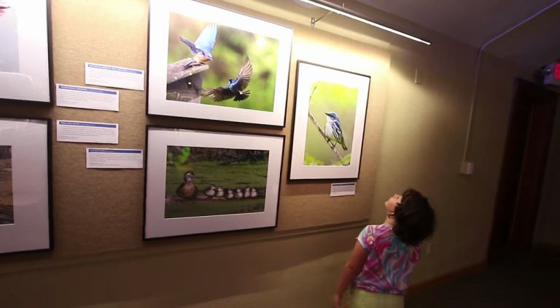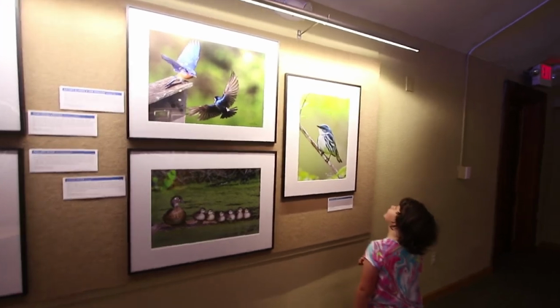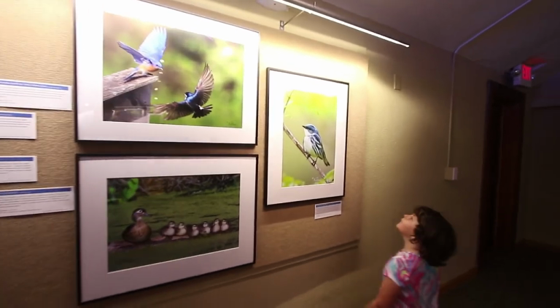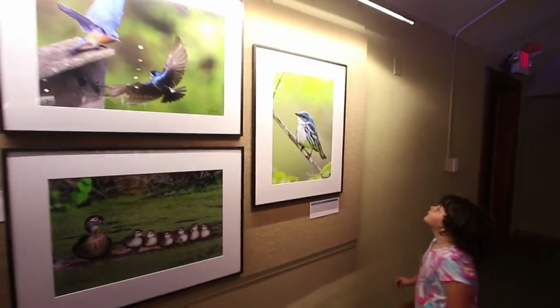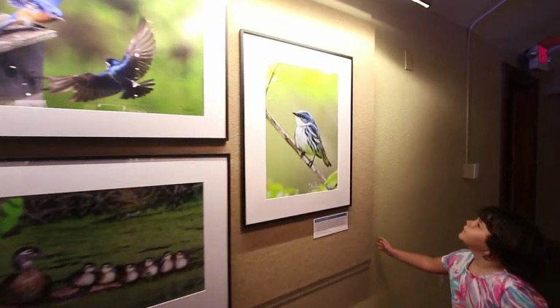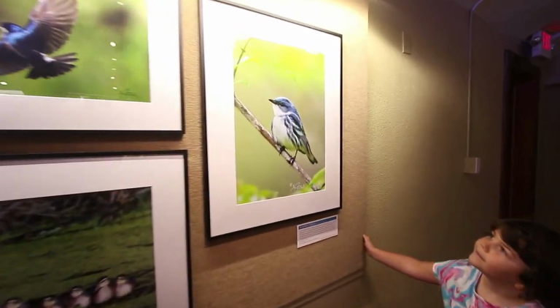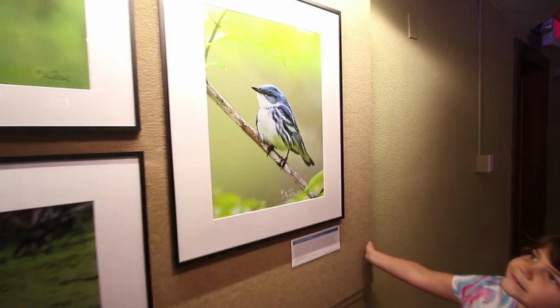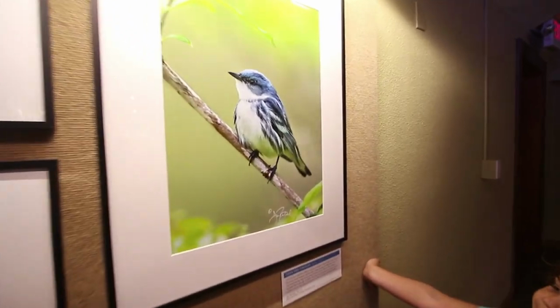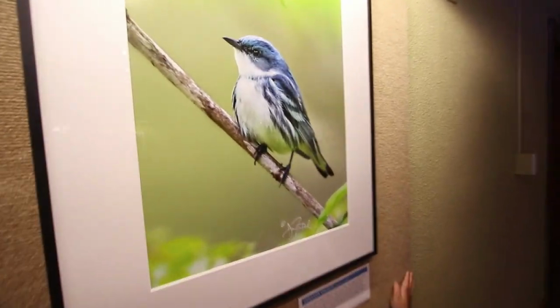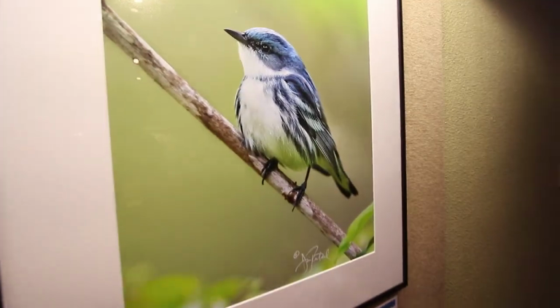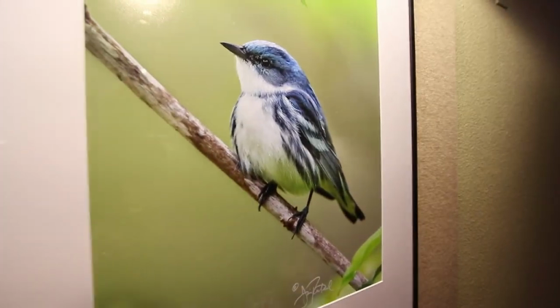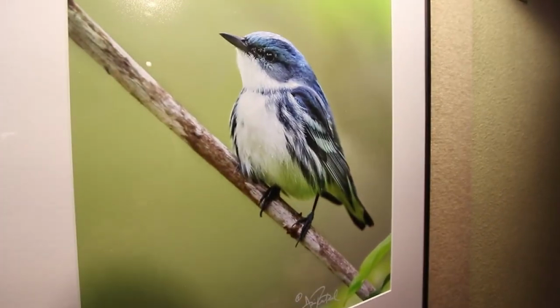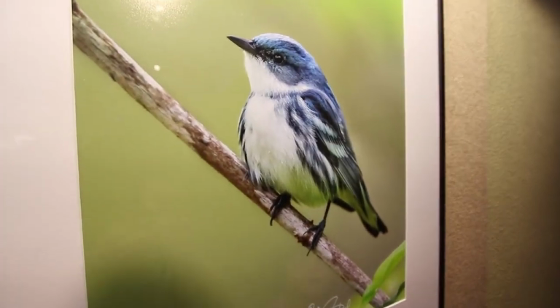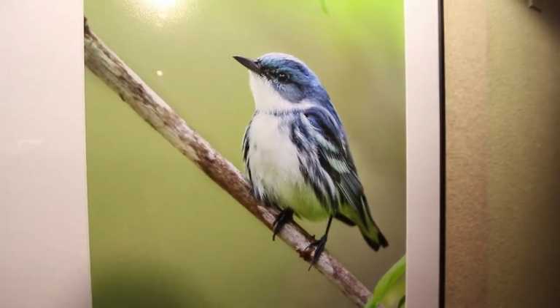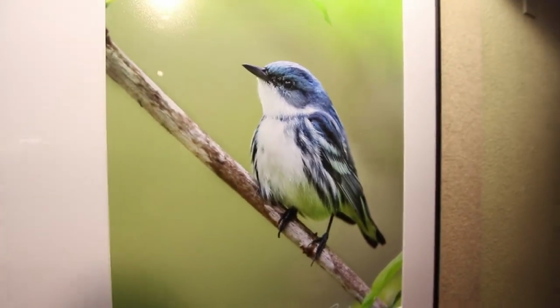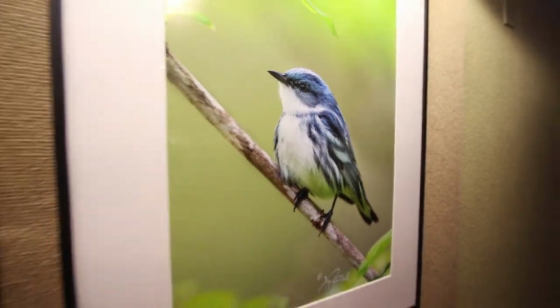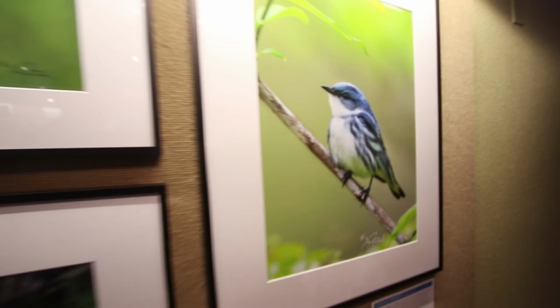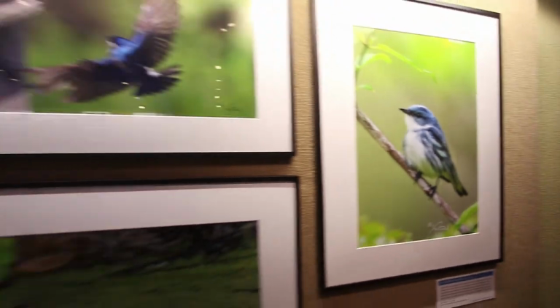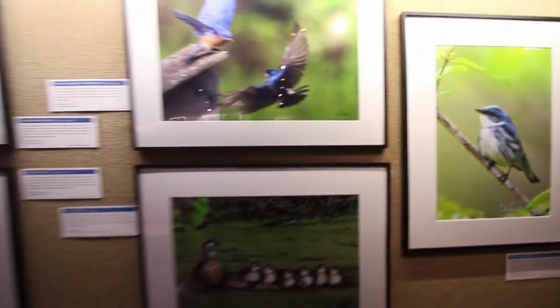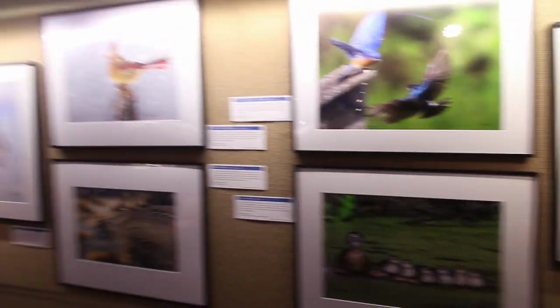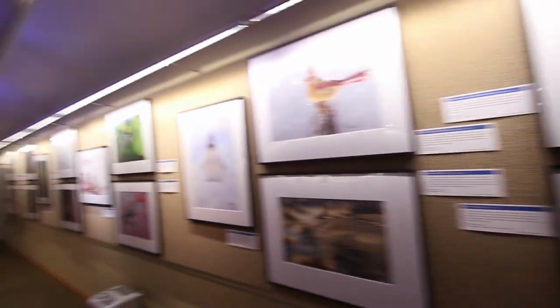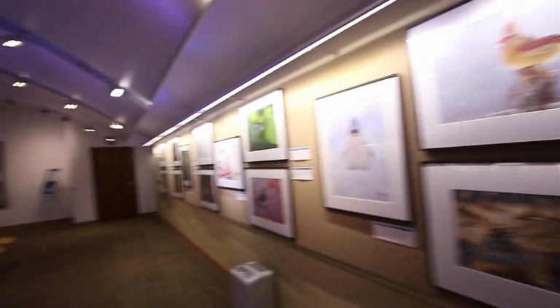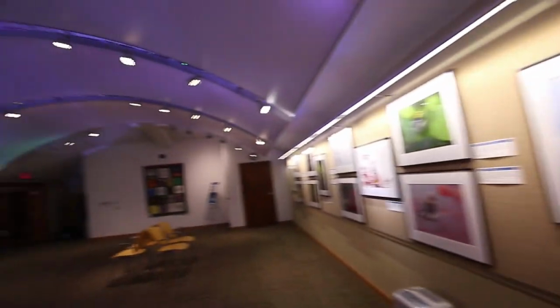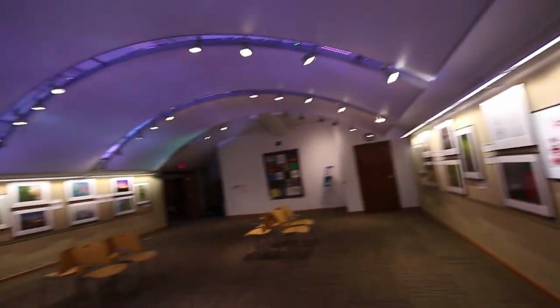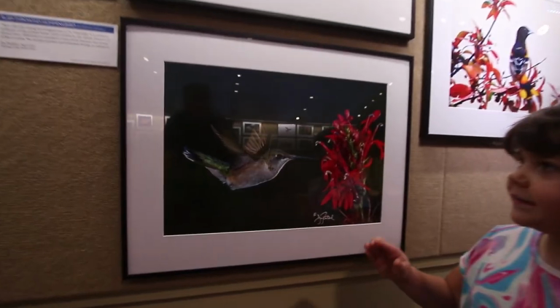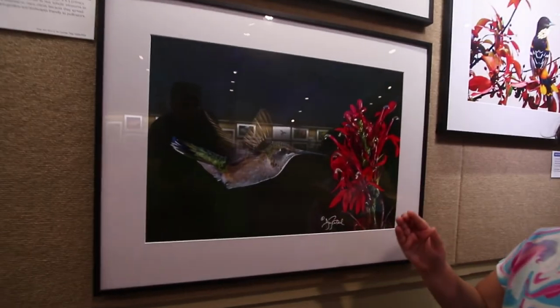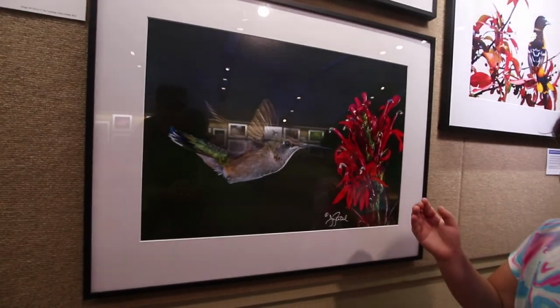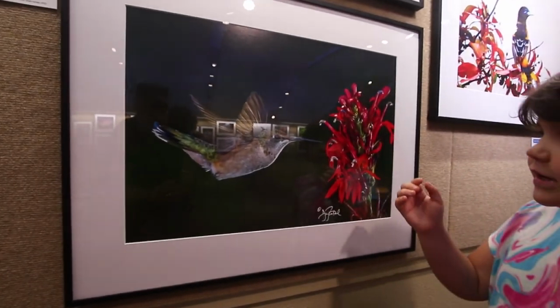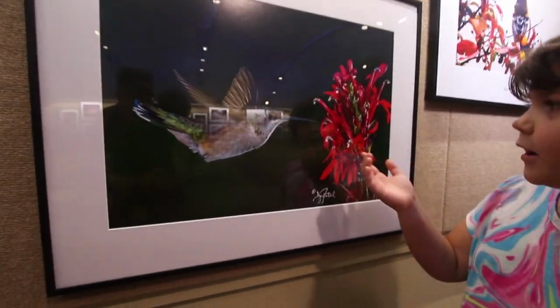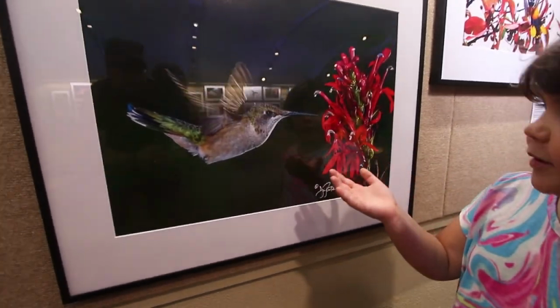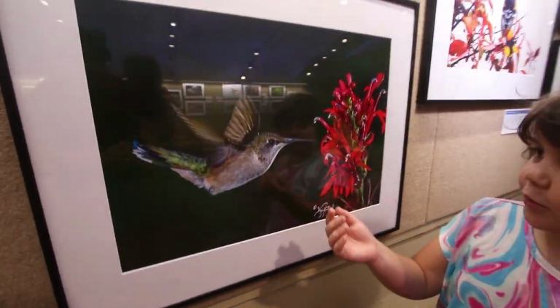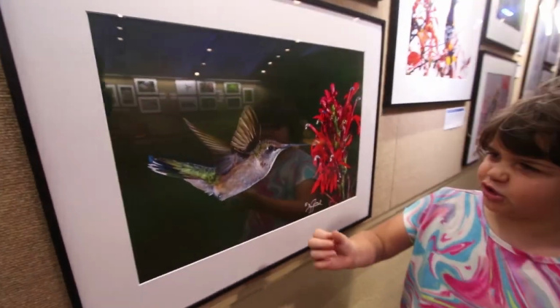Cerulean warbler. That's a beauty, huh? Beautiful. And this is a beautiful hummingbird picture.